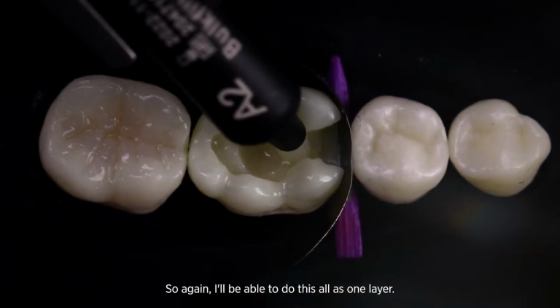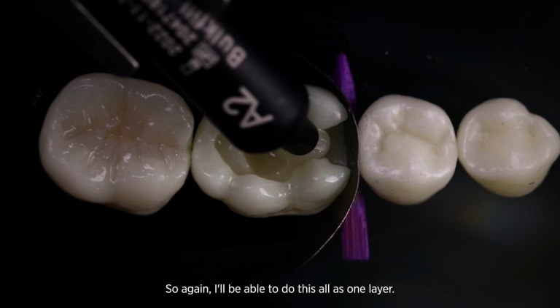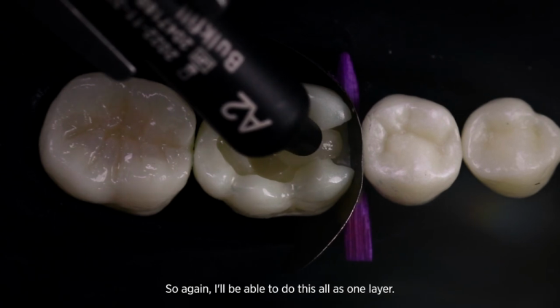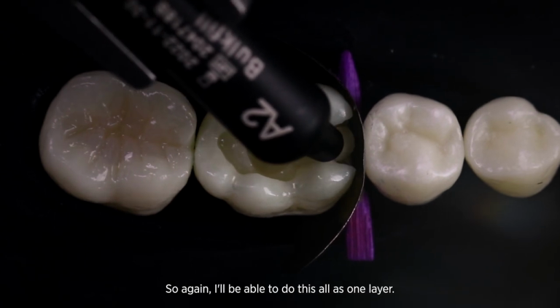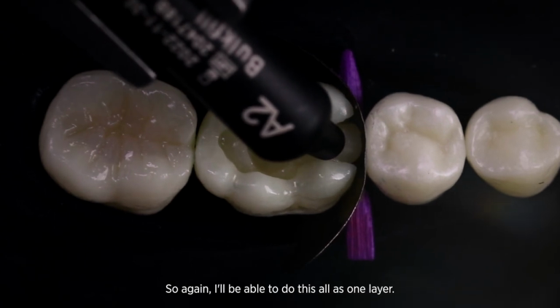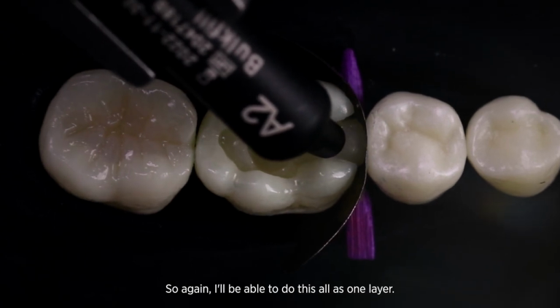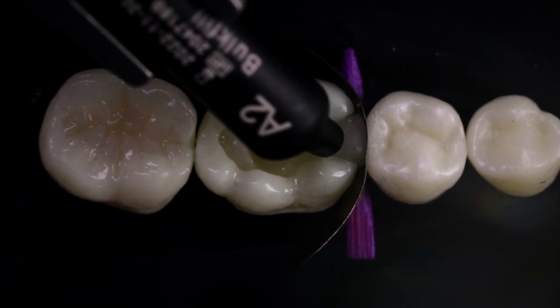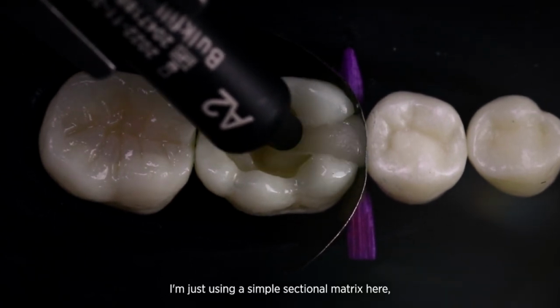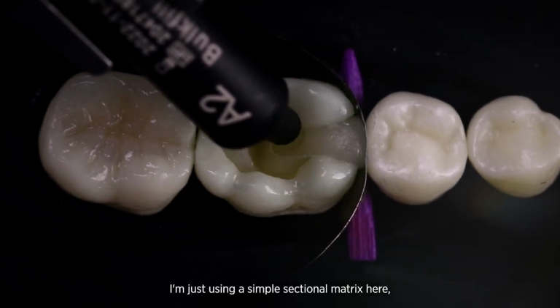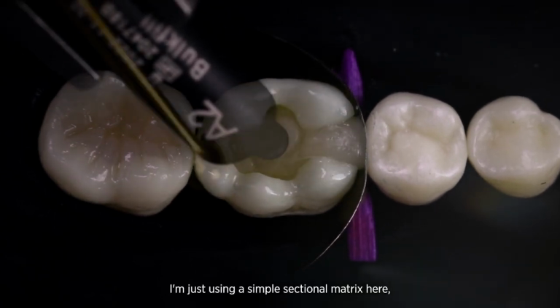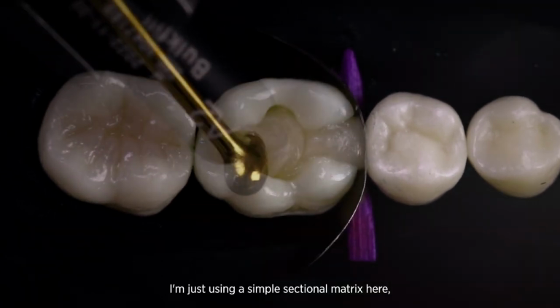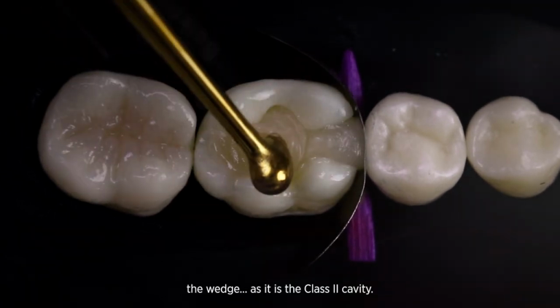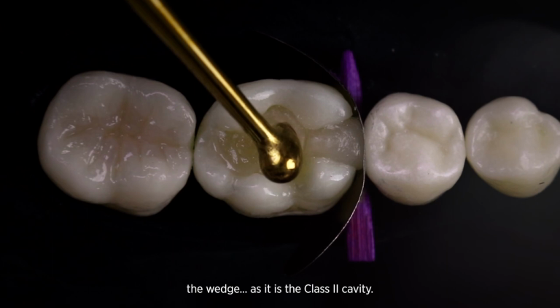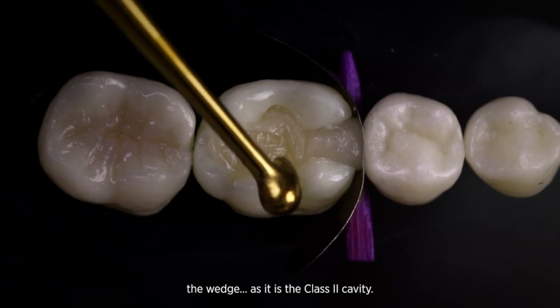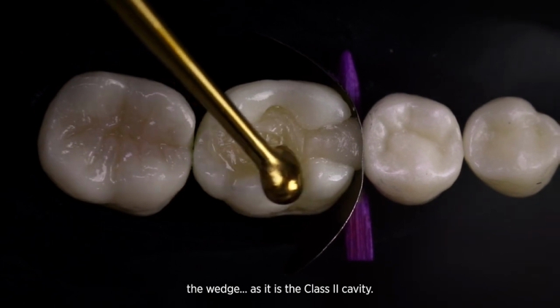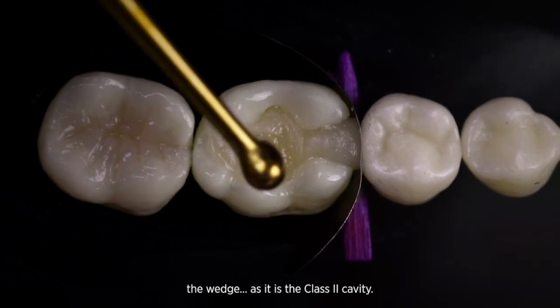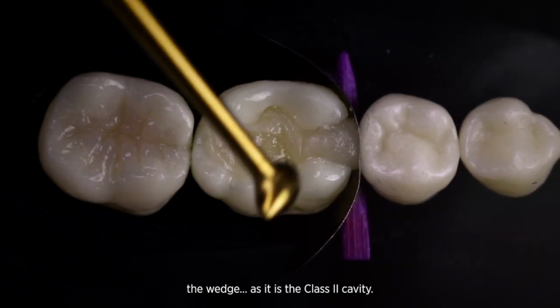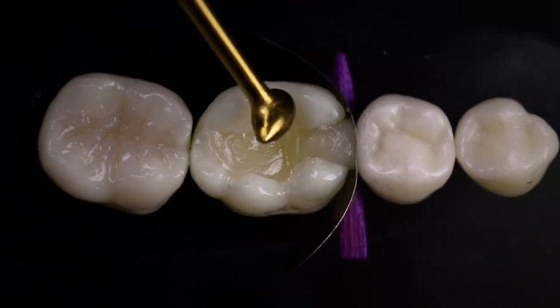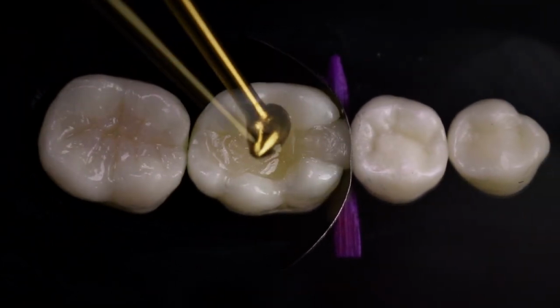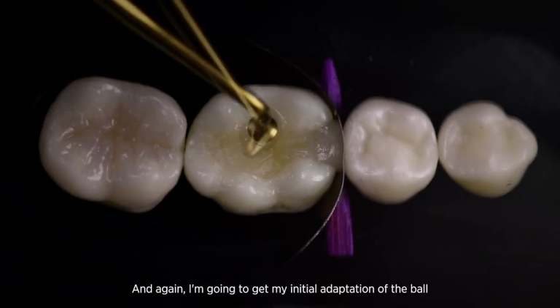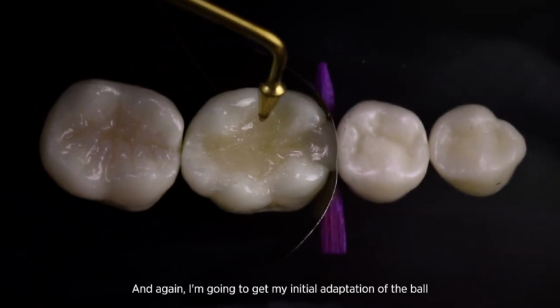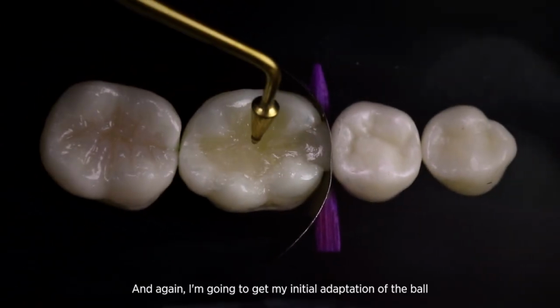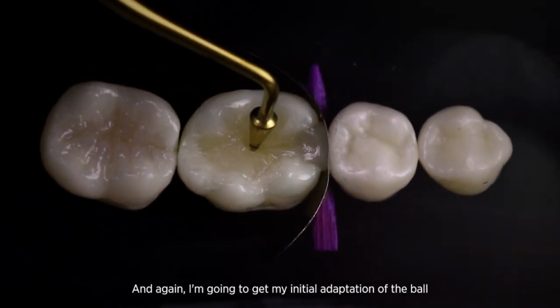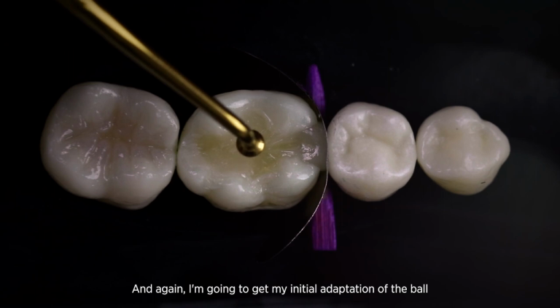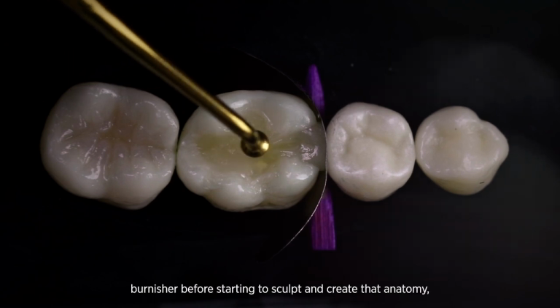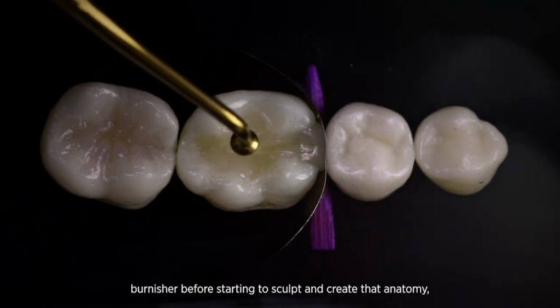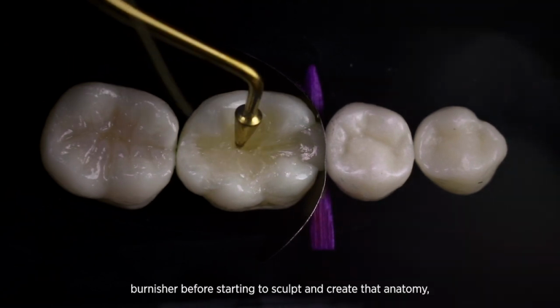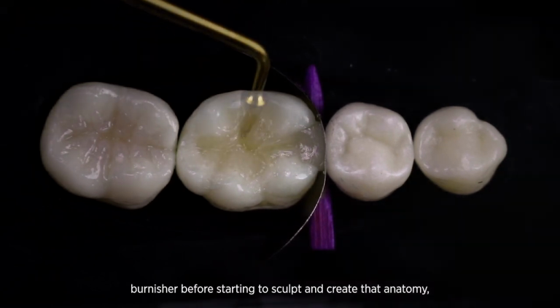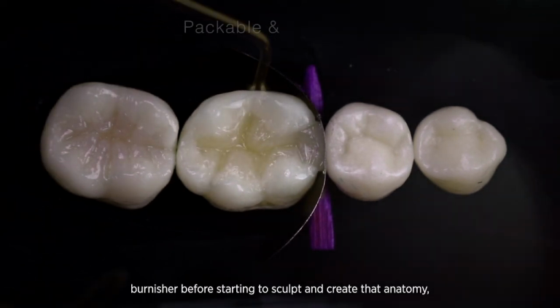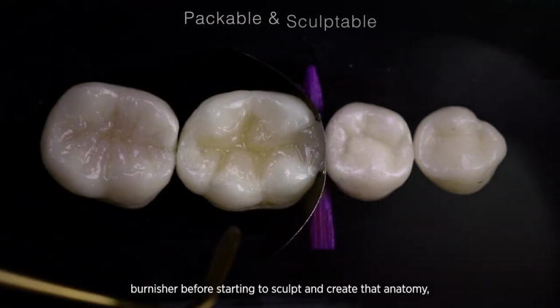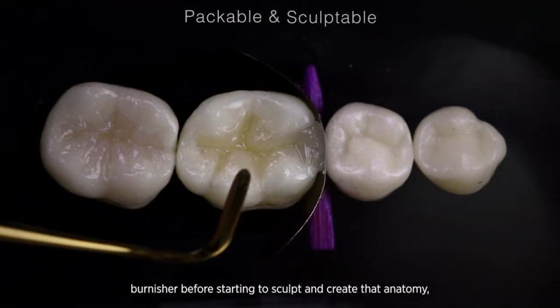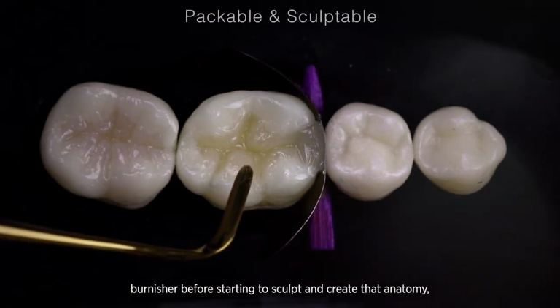Again, I'll be able to do this all as one layer. I'm just using a simple sectional matrix here with a wedge, as it is a Class II cavity. Again, I'm going to get my initial adaptation with a ball burnisher before starting to sculpt and create that anatomy.